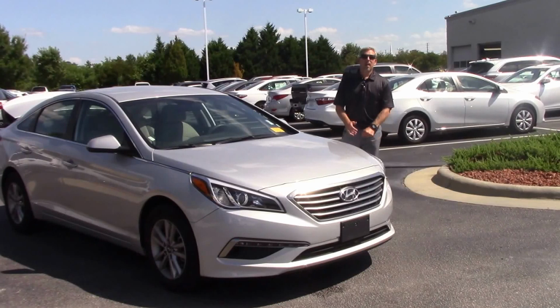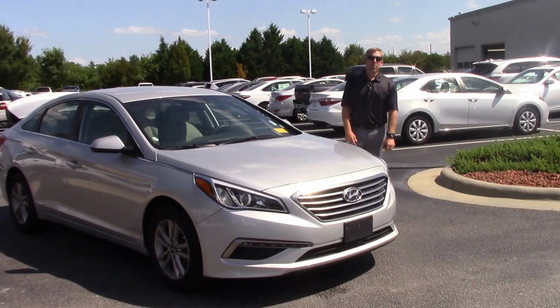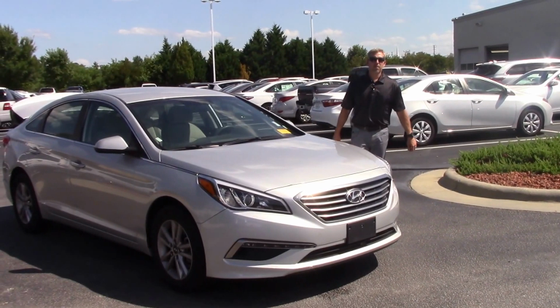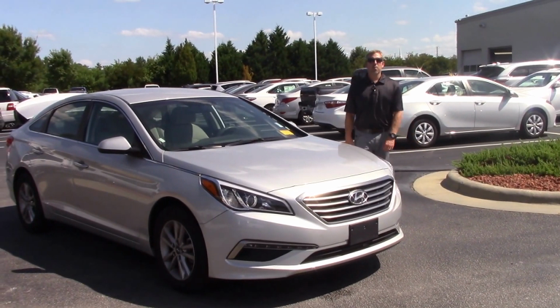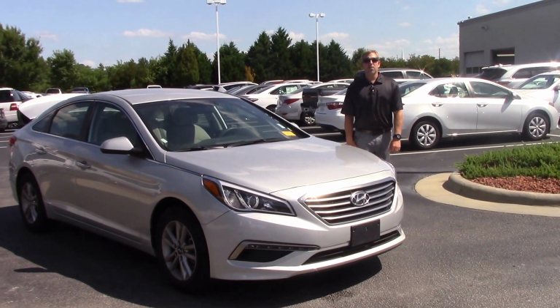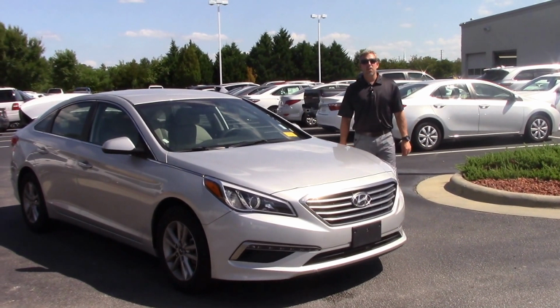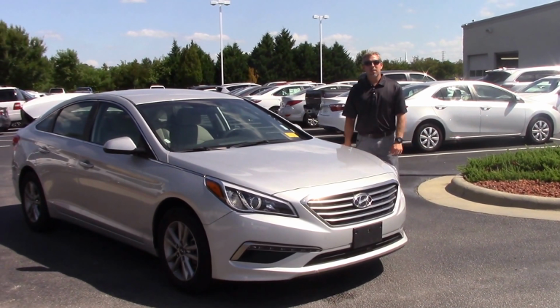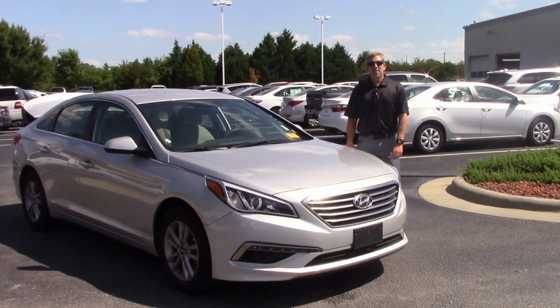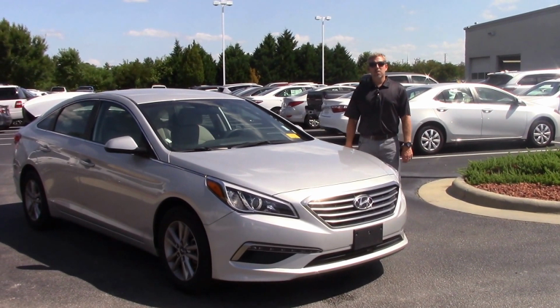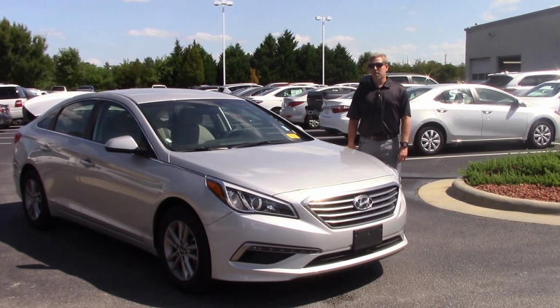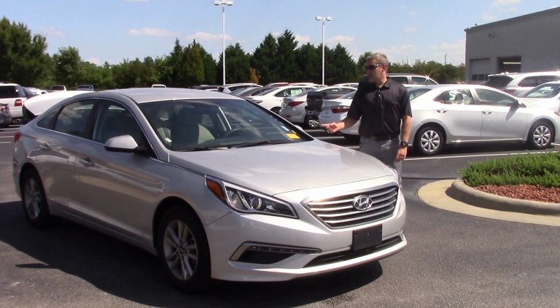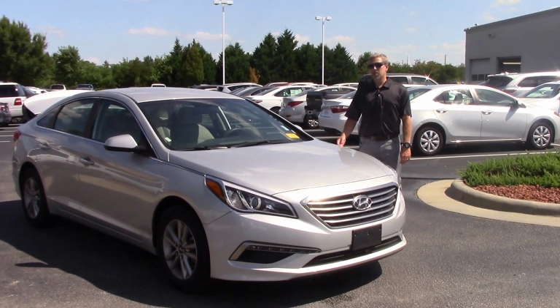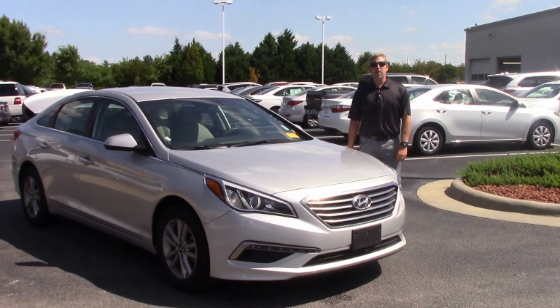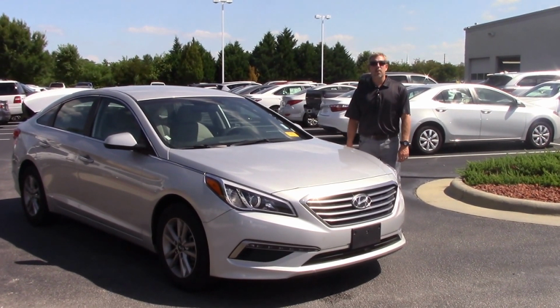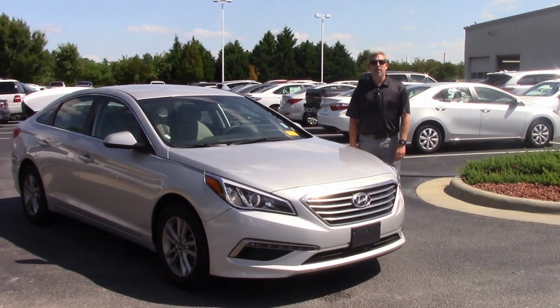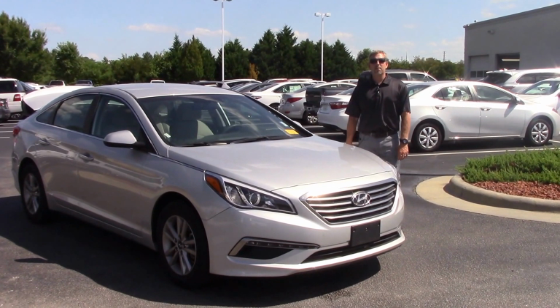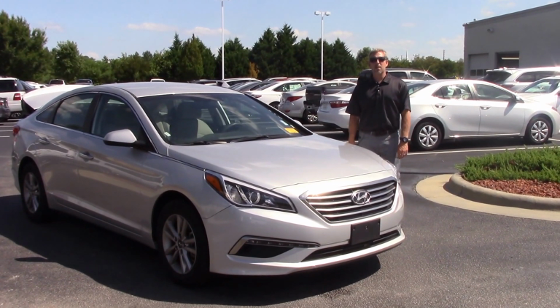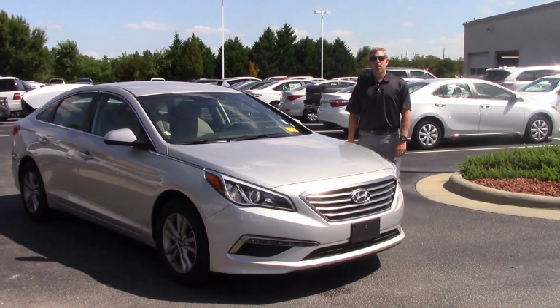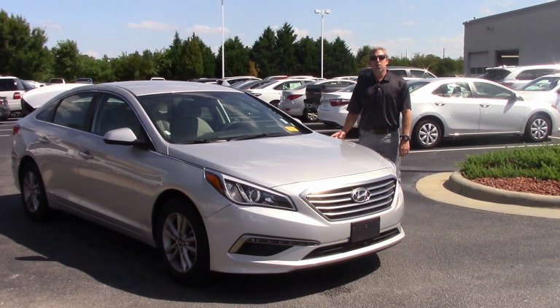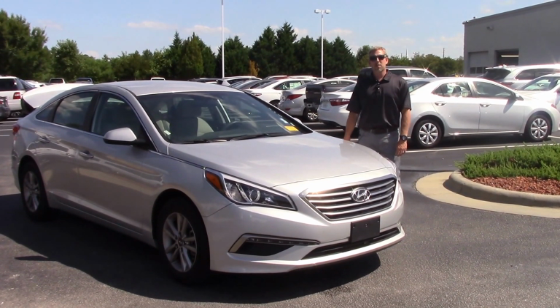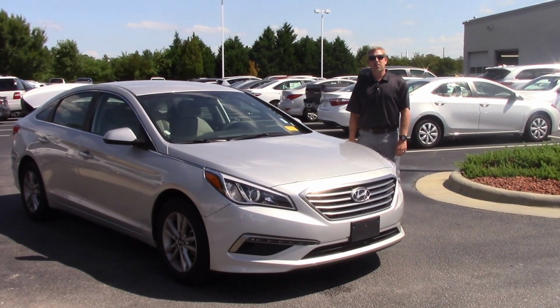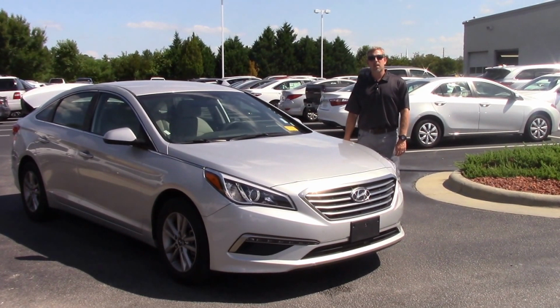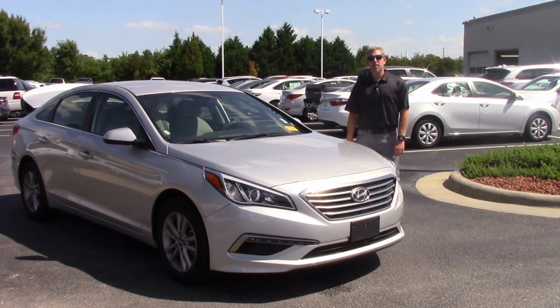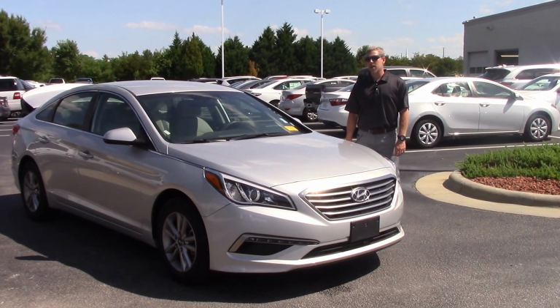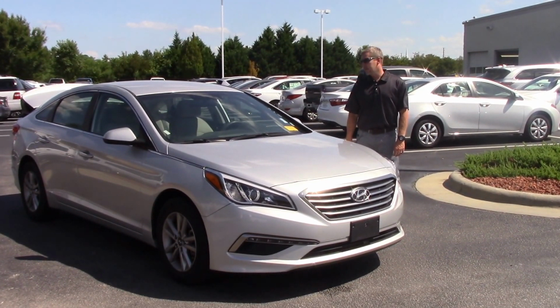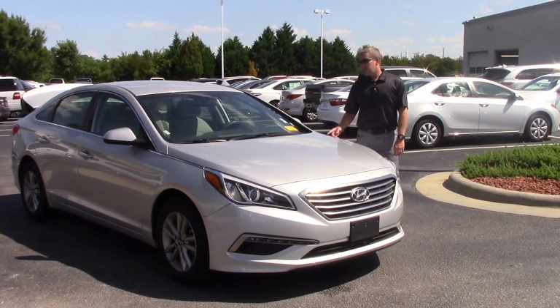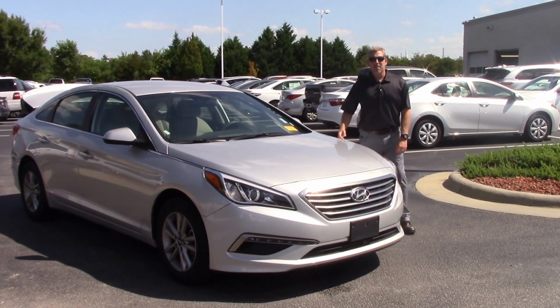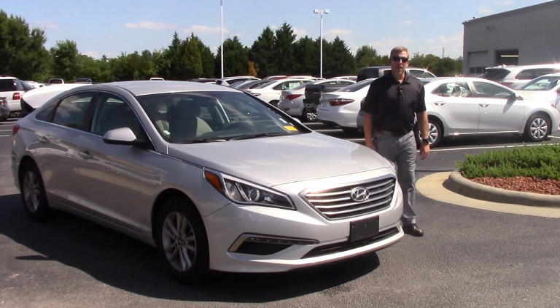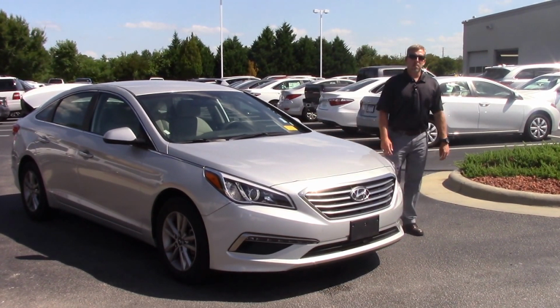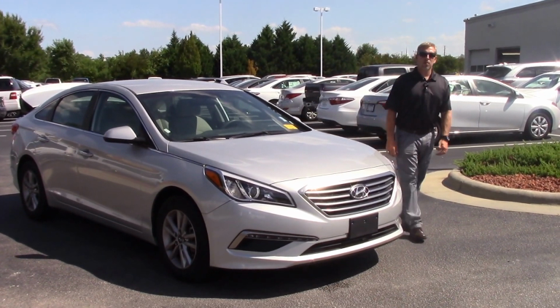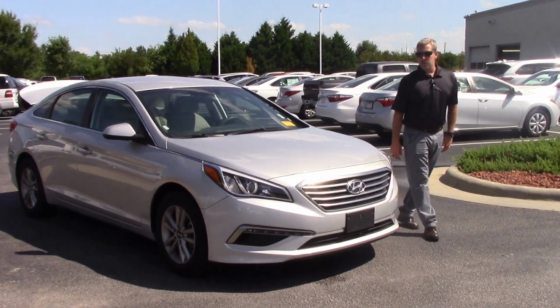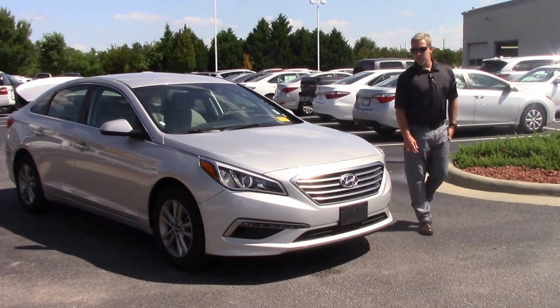Hey, I'm Jason from Hubert Vester Toyota. Today we're talking about stock number TP3895, a 2015 Hyundai Sonata with 37,000 miles on the odometer.